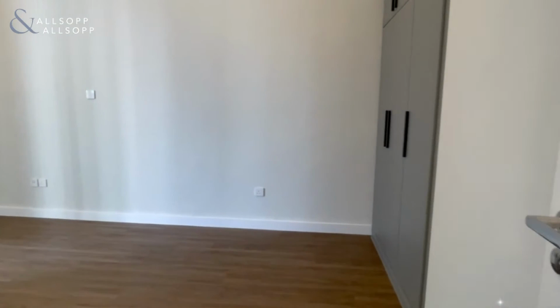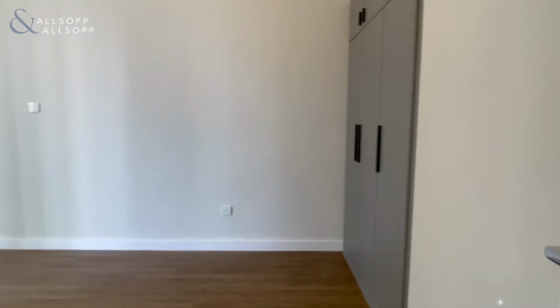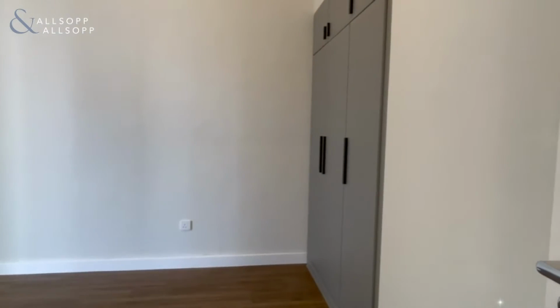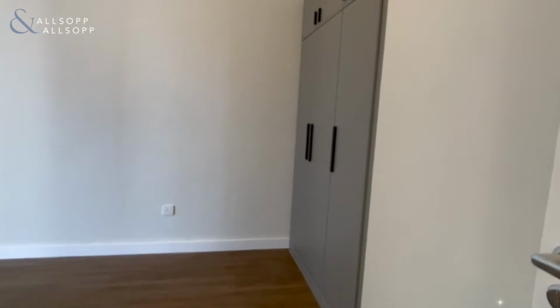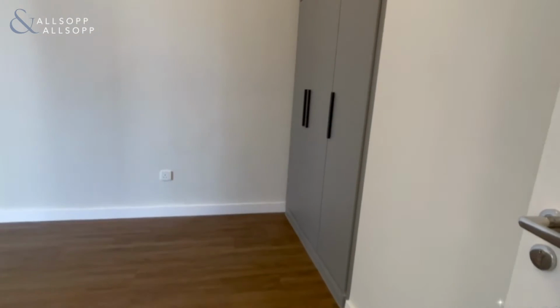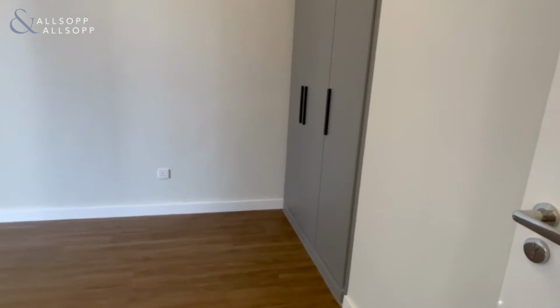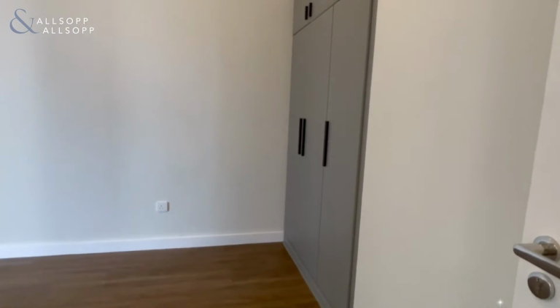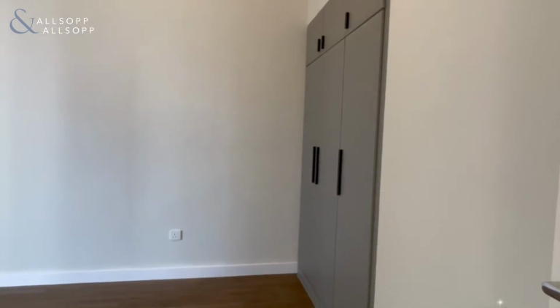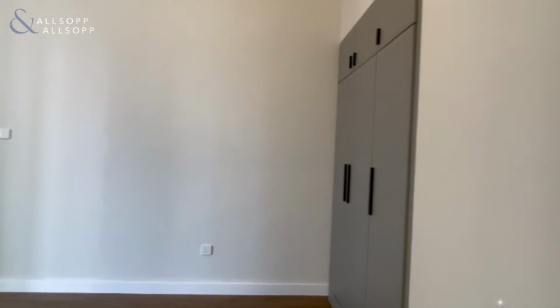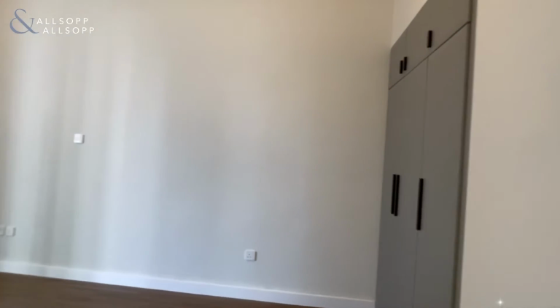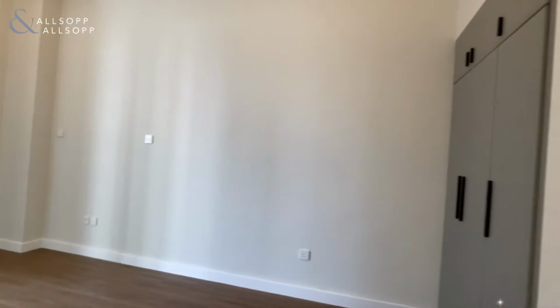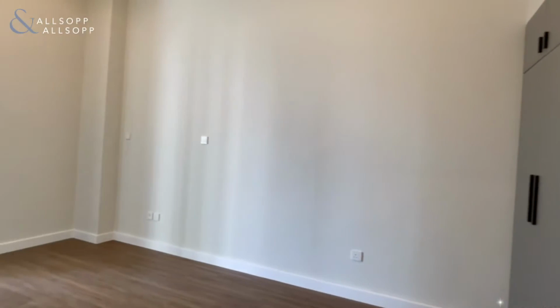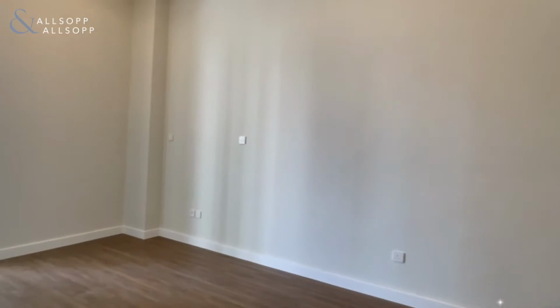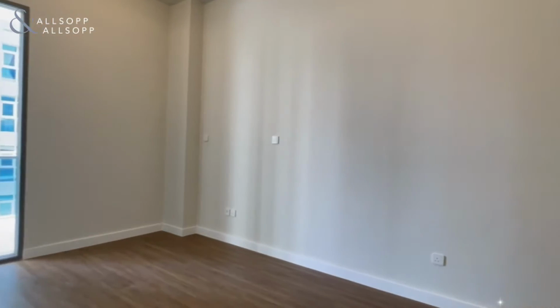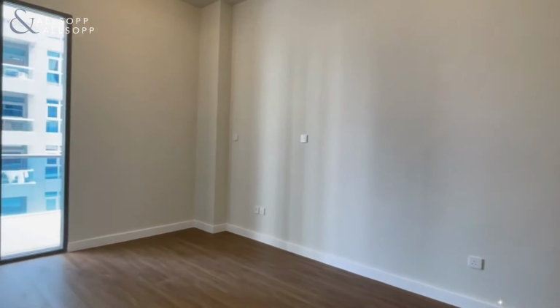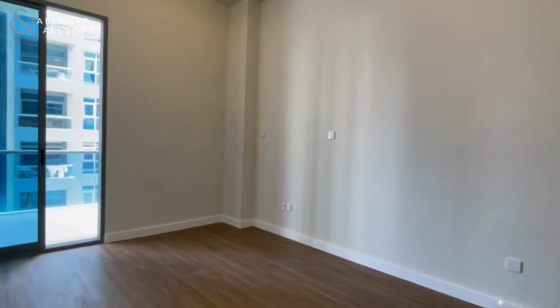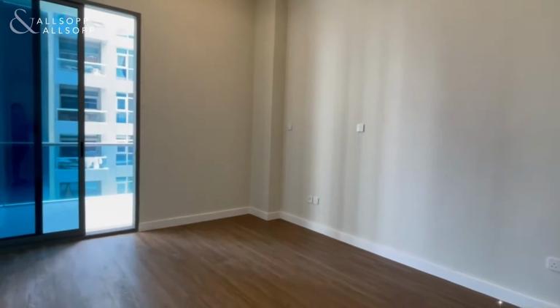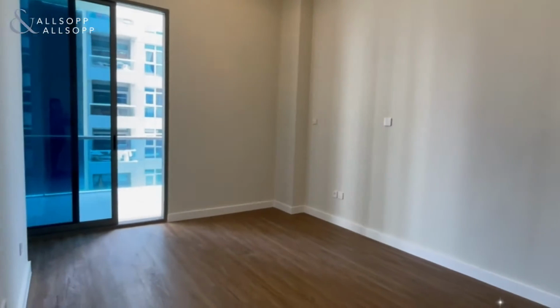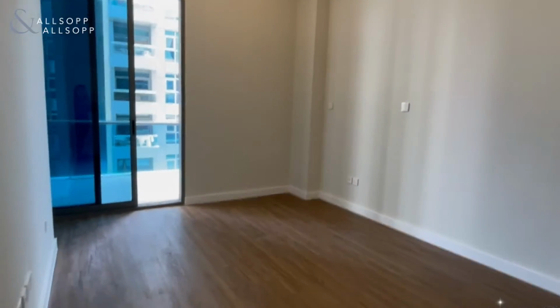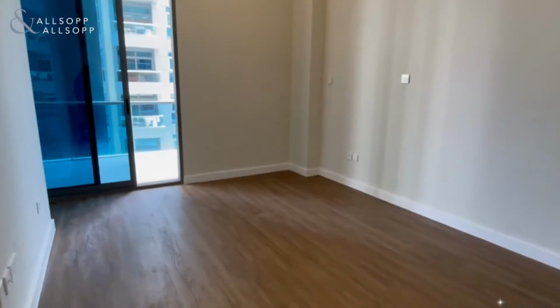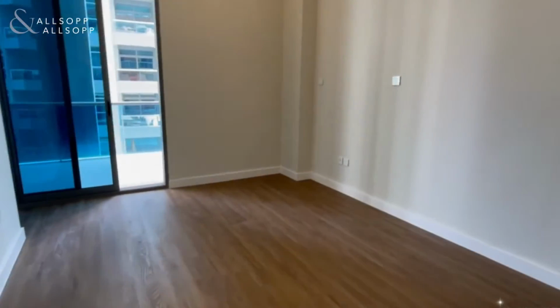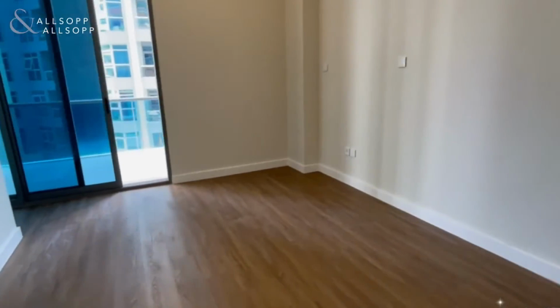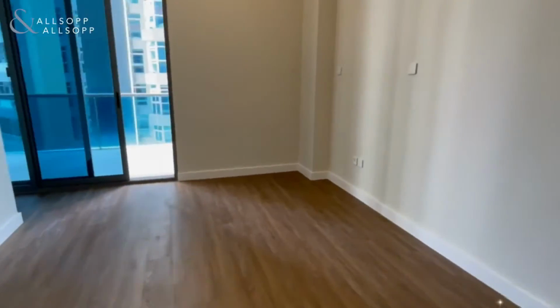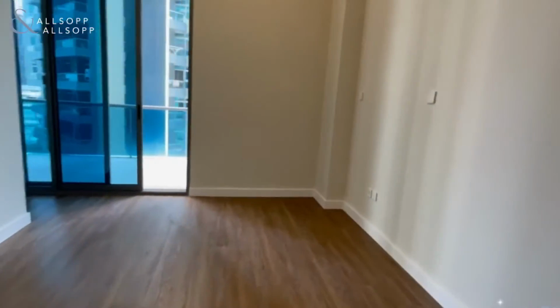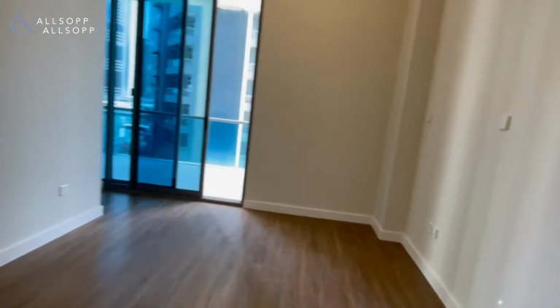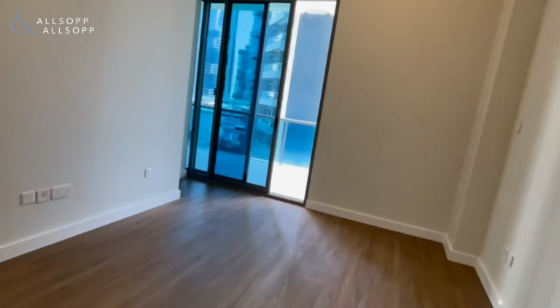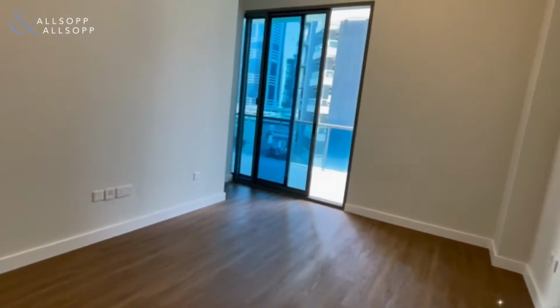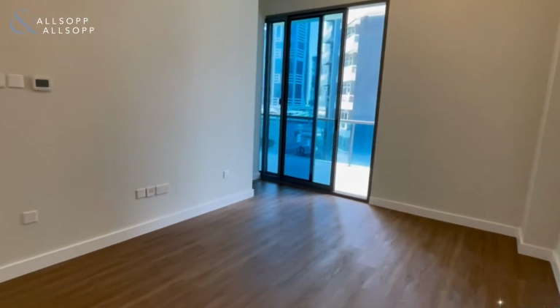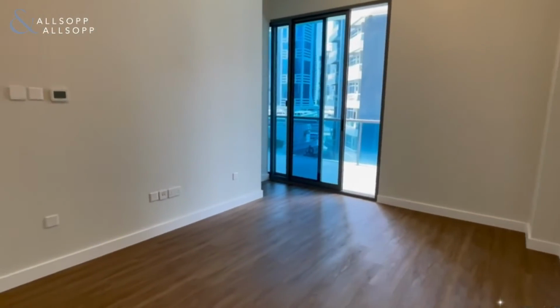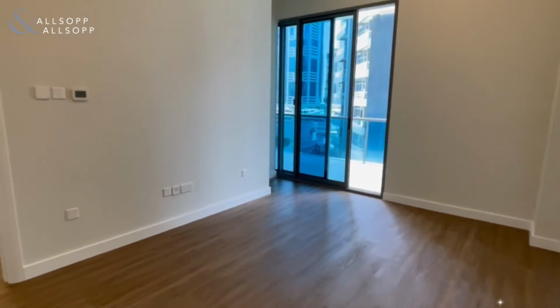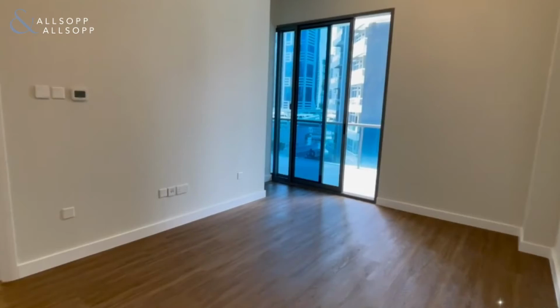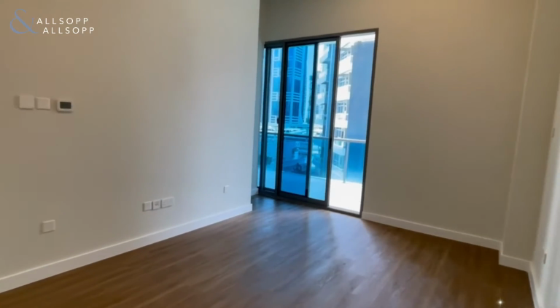You've got the bedroom just here off to the right of the living room with floor-to-ceiling storage, balcony access, and plenty of space for a large bed.